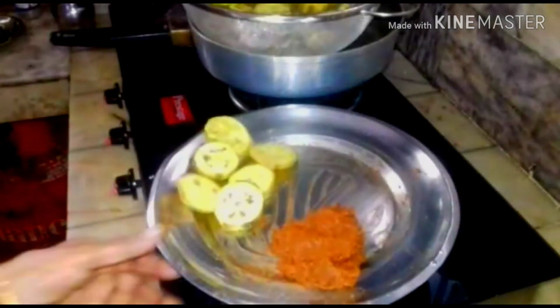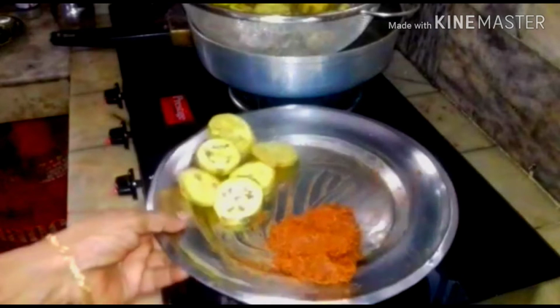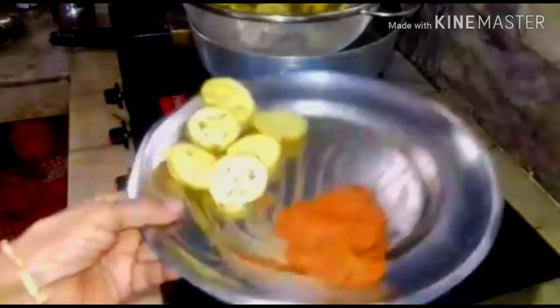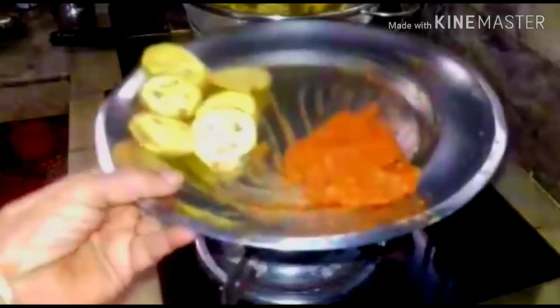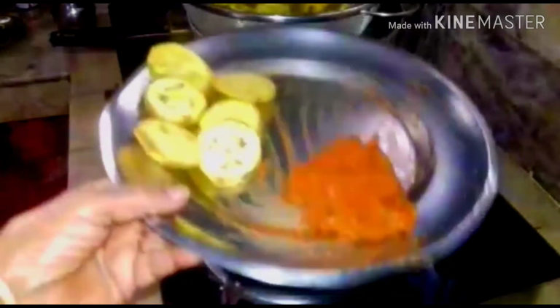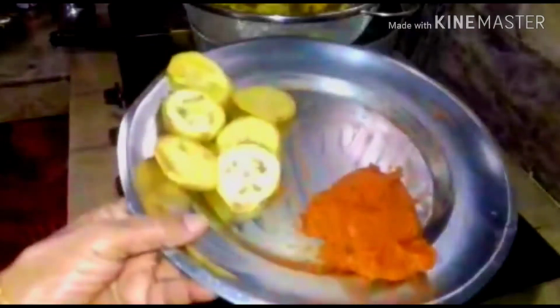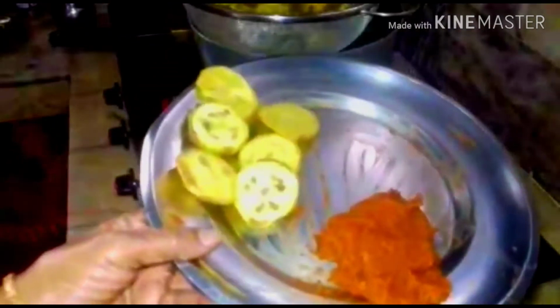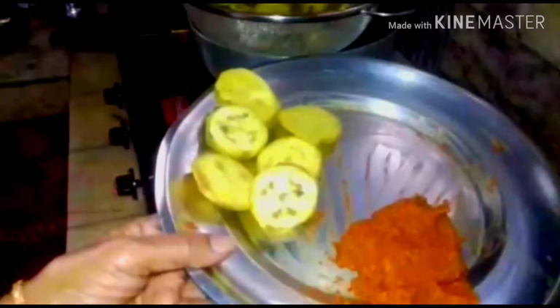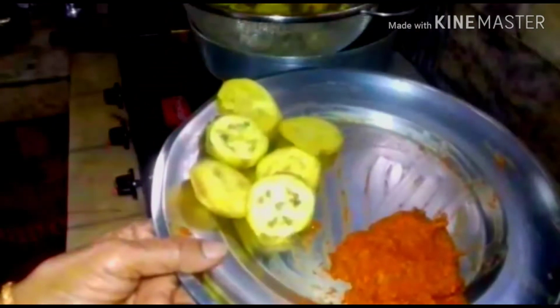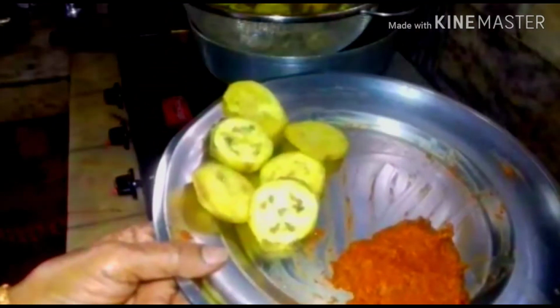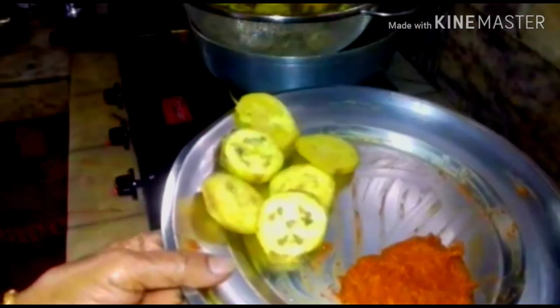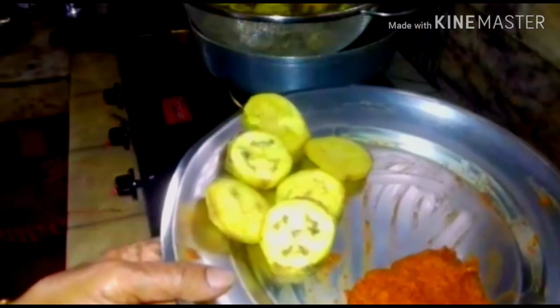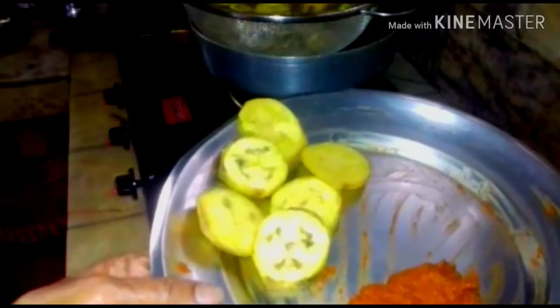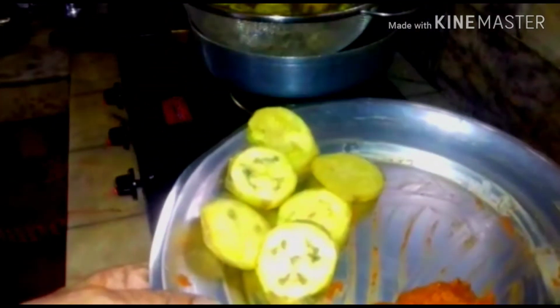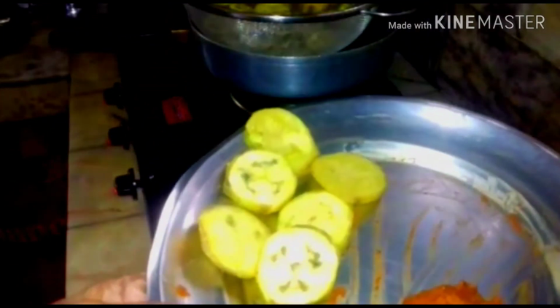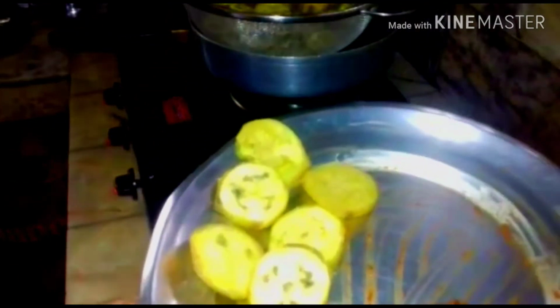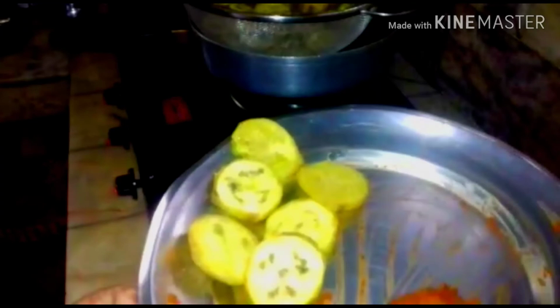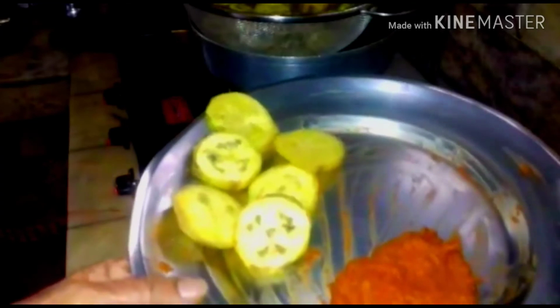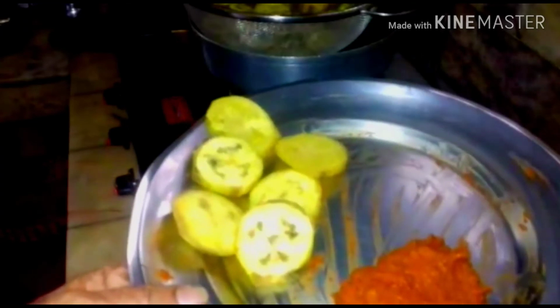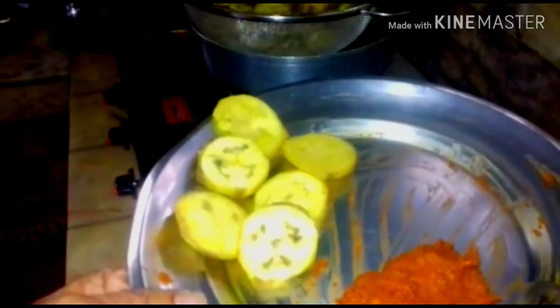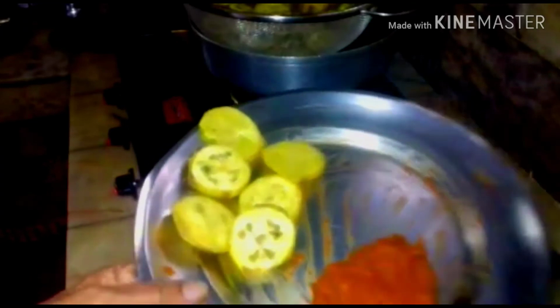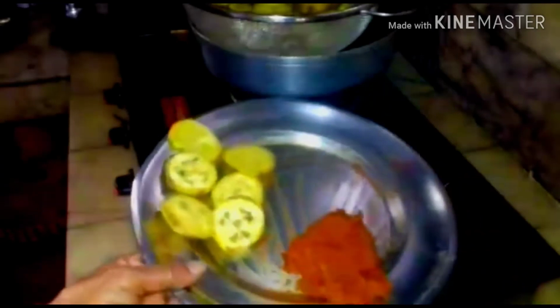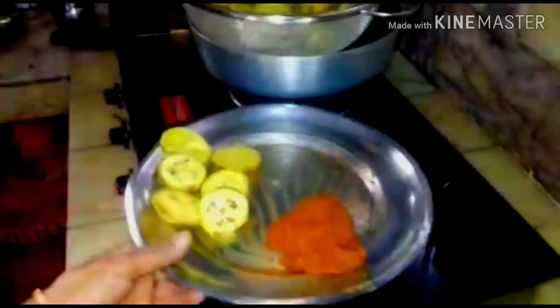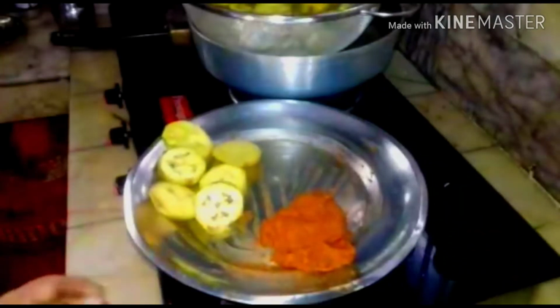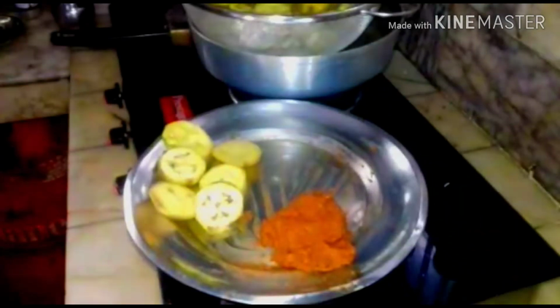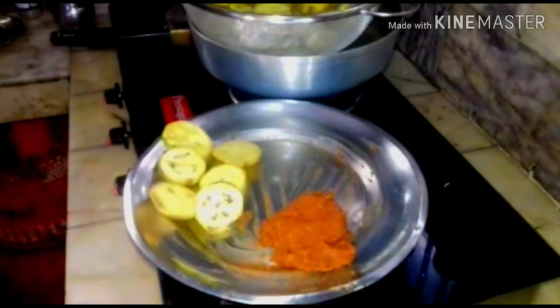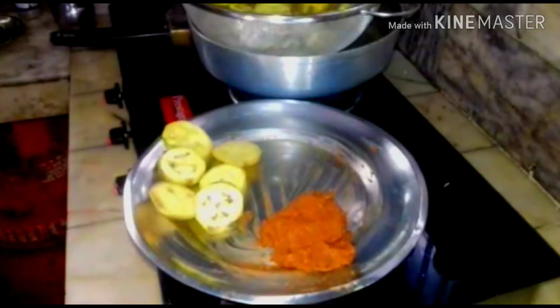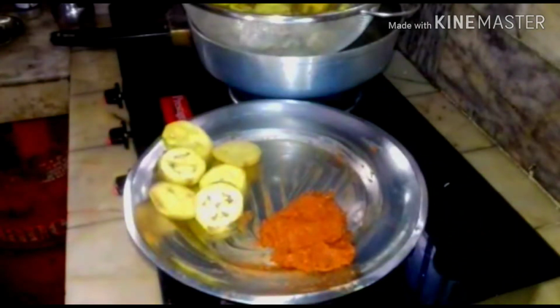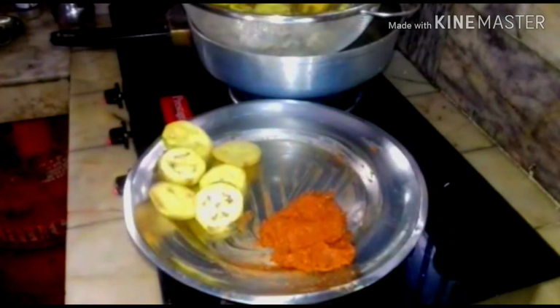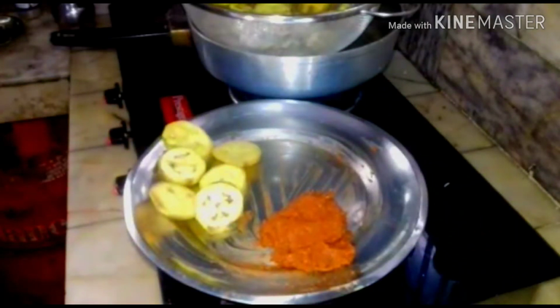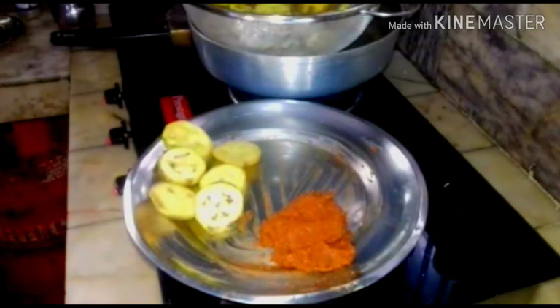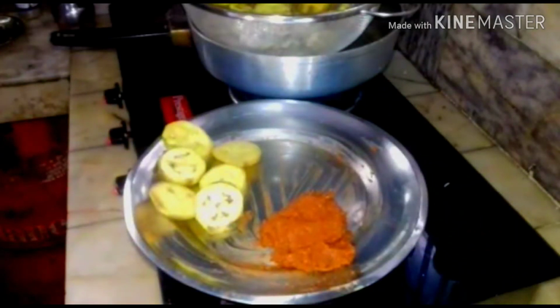Now I have made the paste and I am going to apply it over the banana and keep it for 5 minutes. Then I will fry.